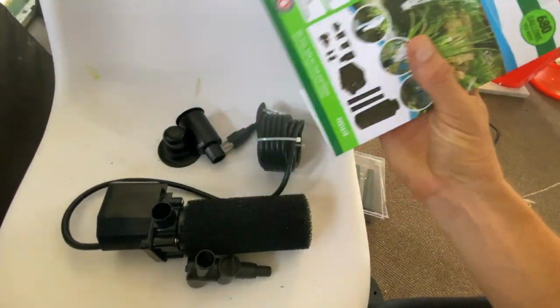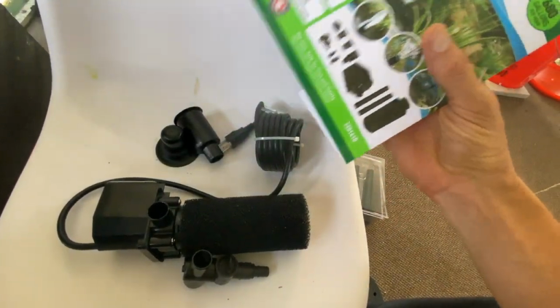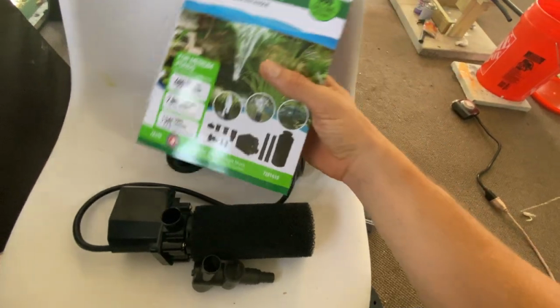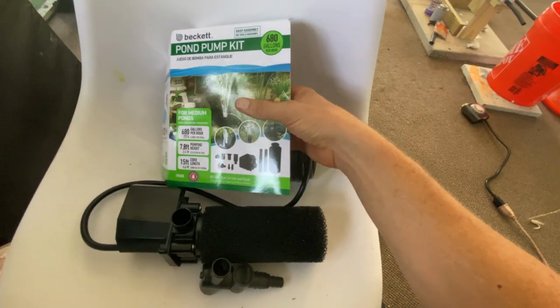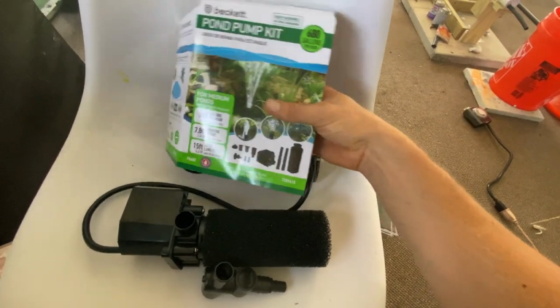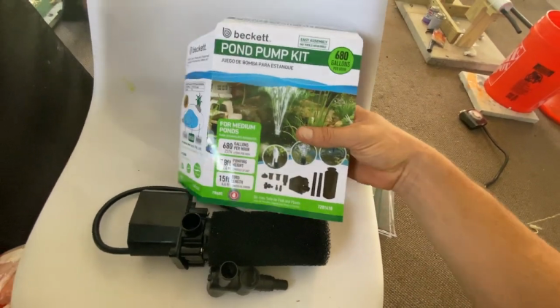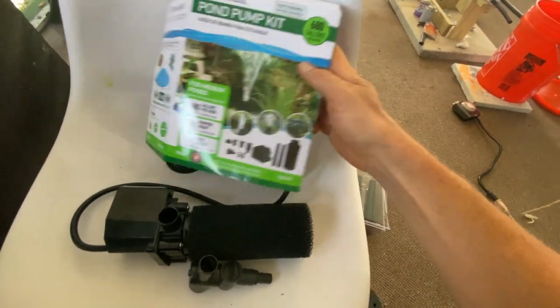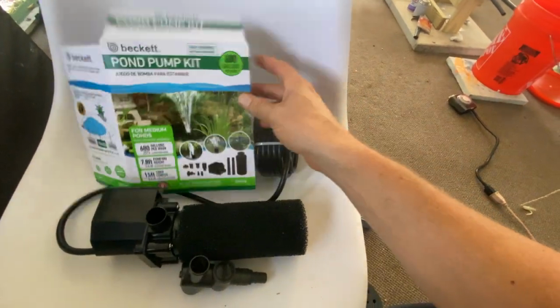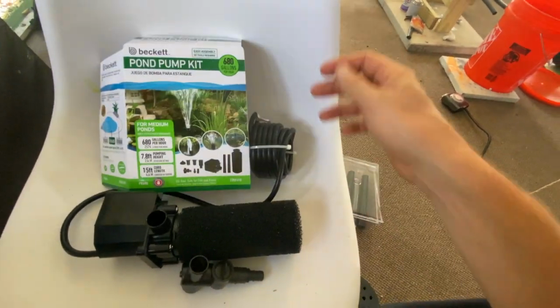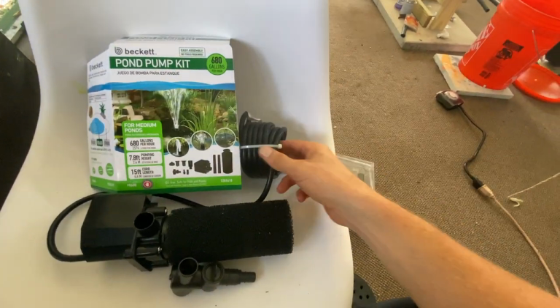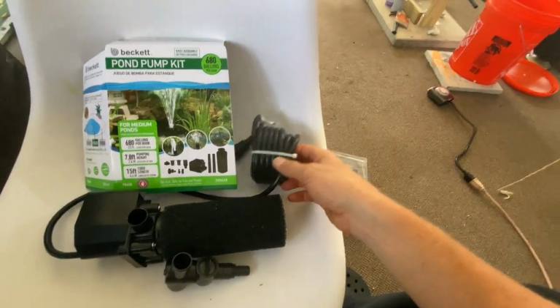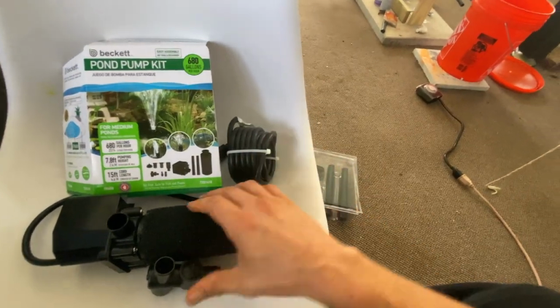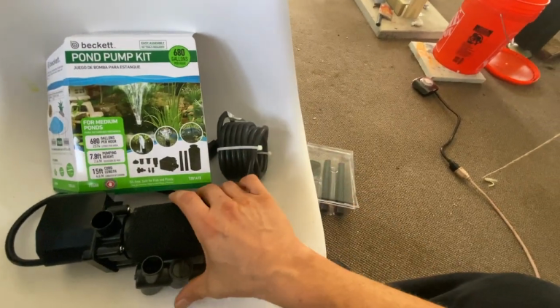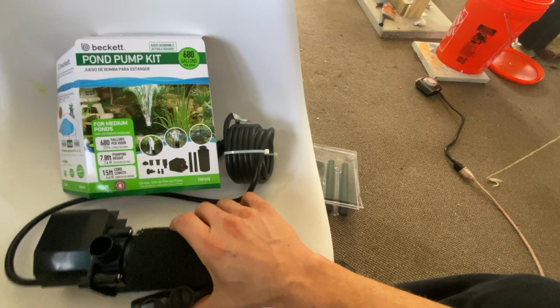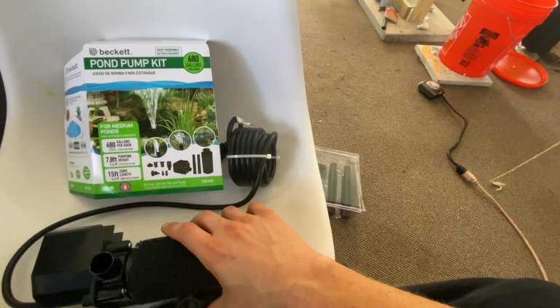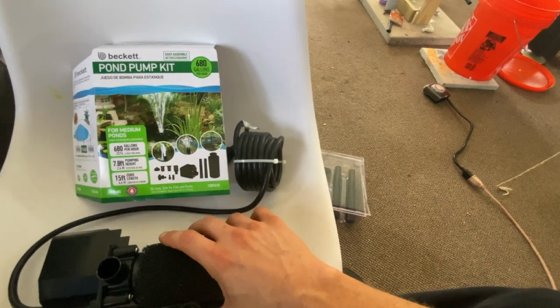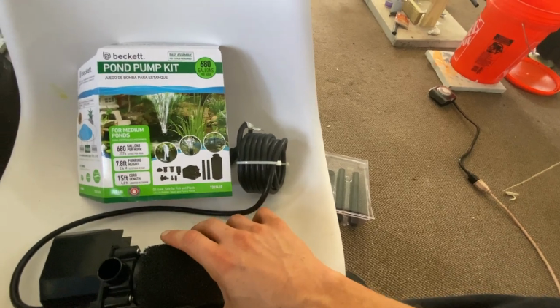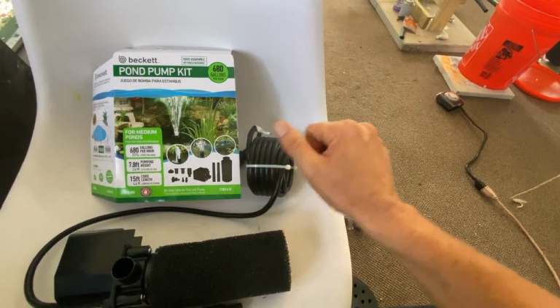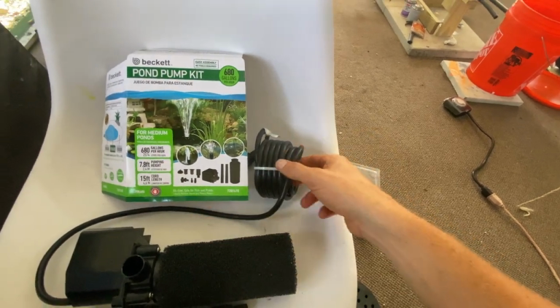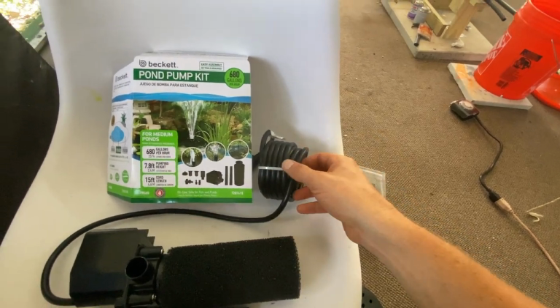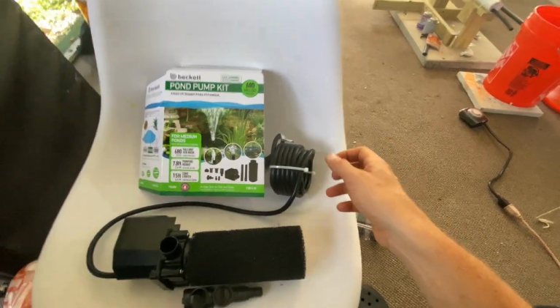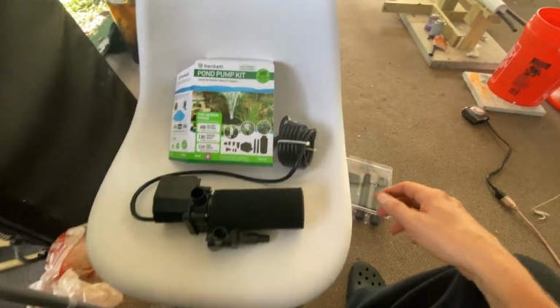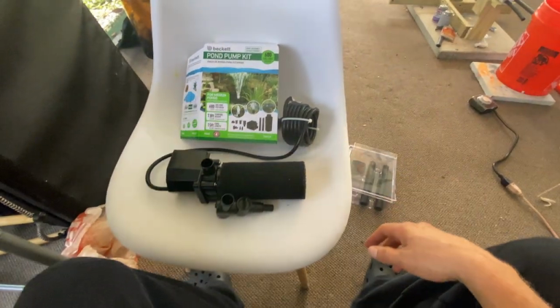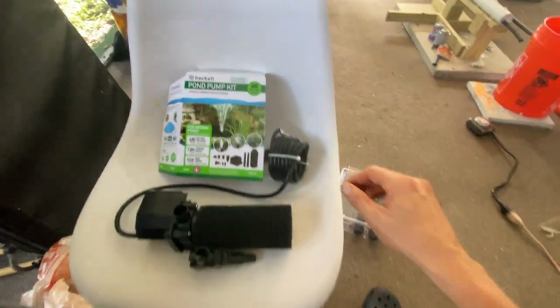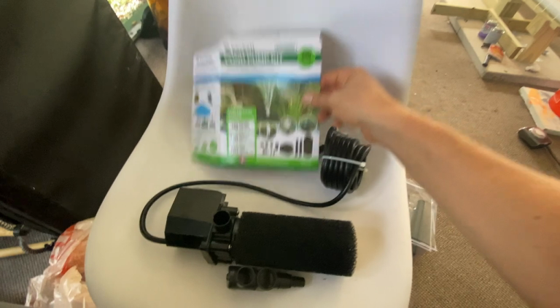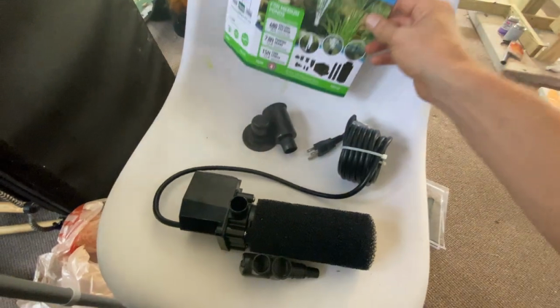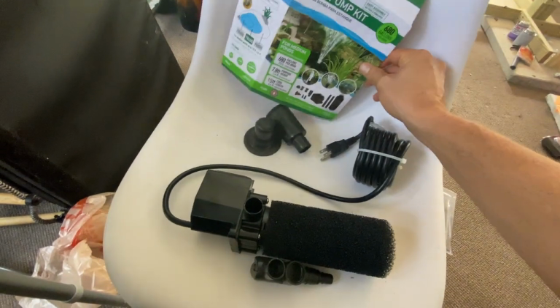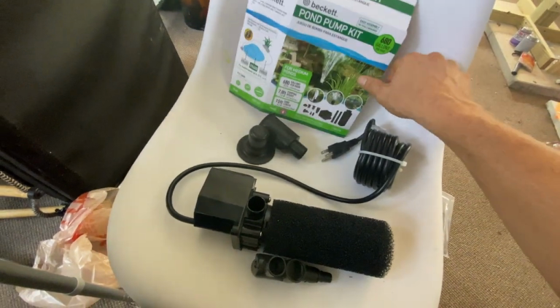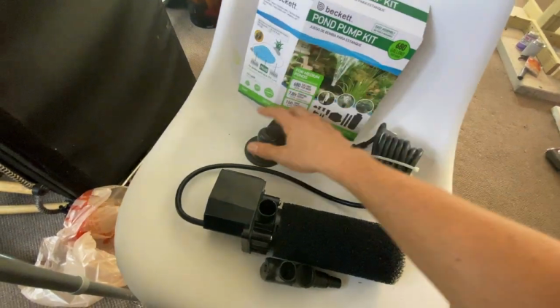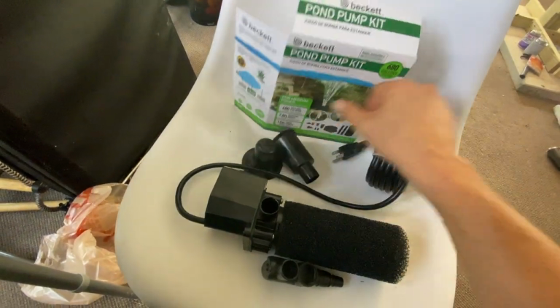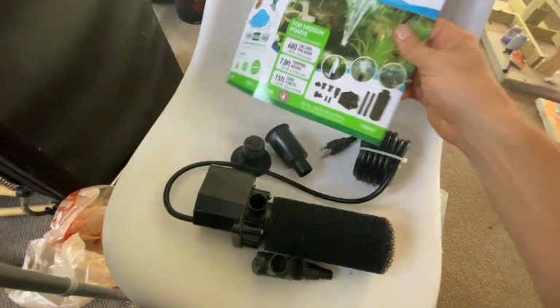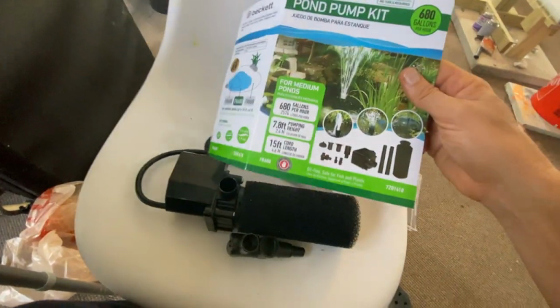This is what I got here — it's actually a pond pump kit, it was the only one available. It was a little bit more expensive than the last one, and it came with a bunch of other components that I don't even need because I'm not building a pond.